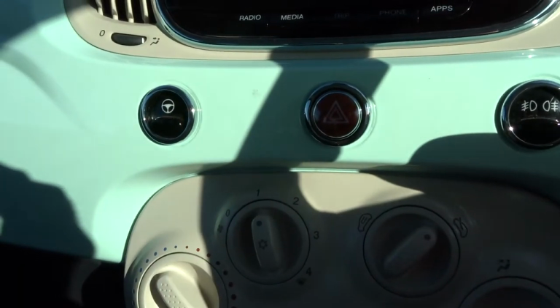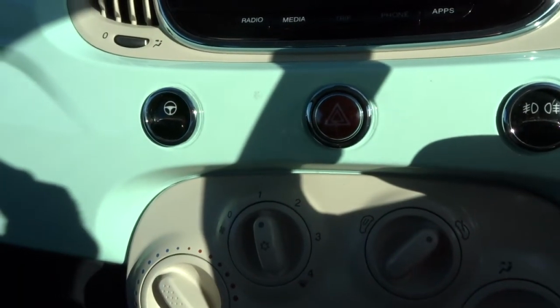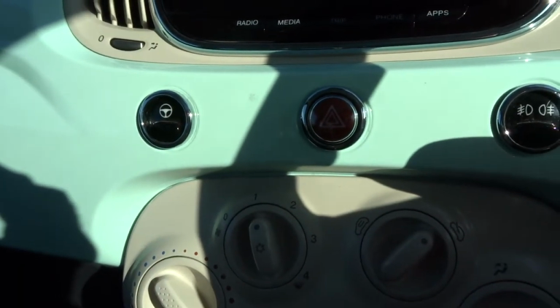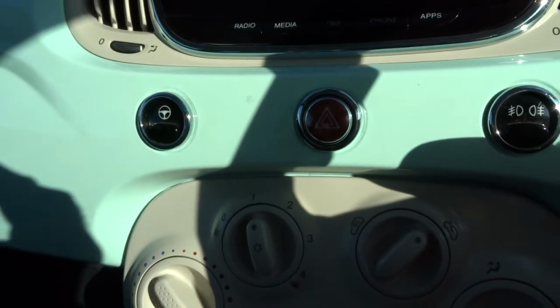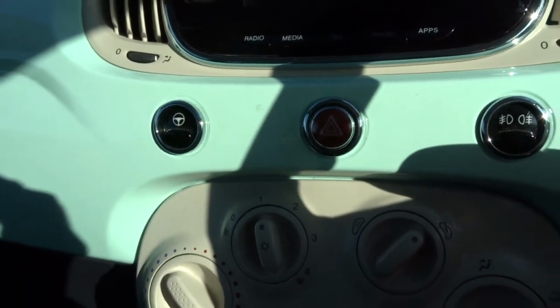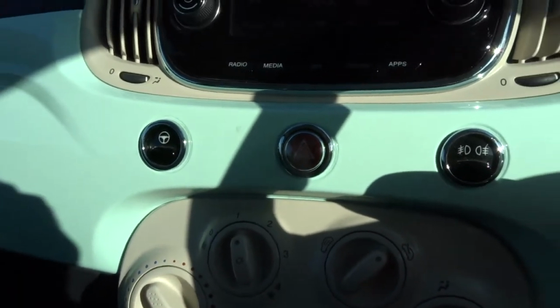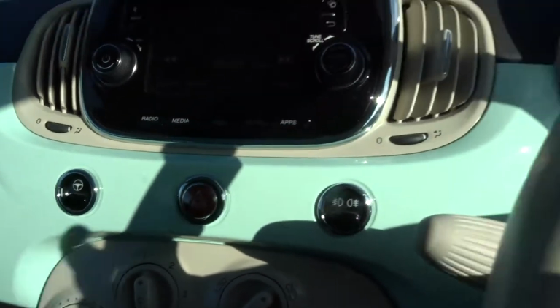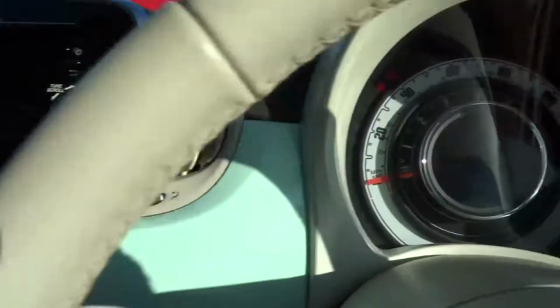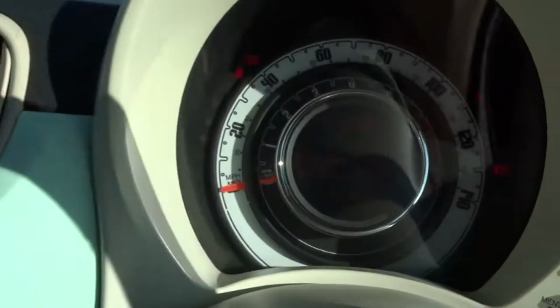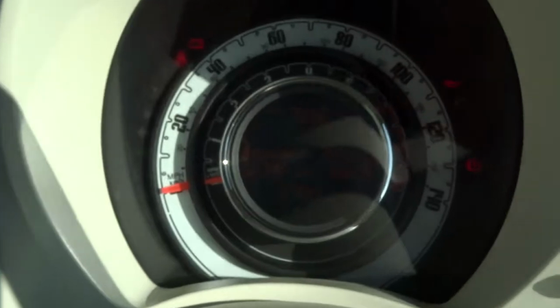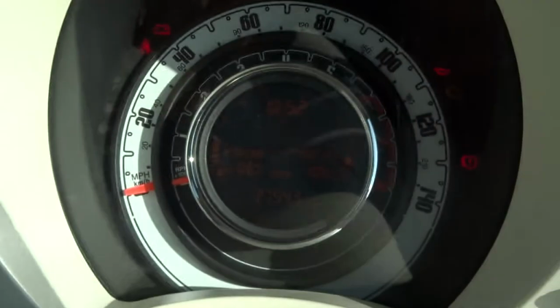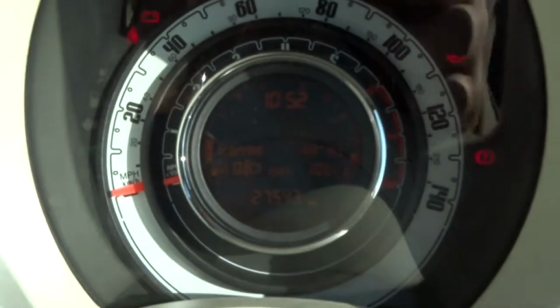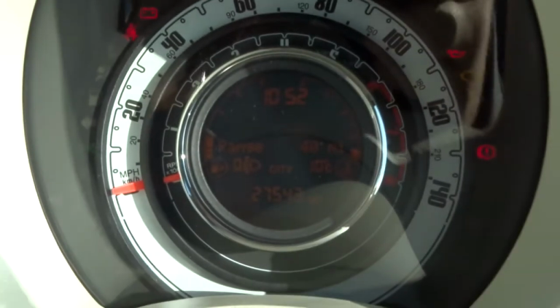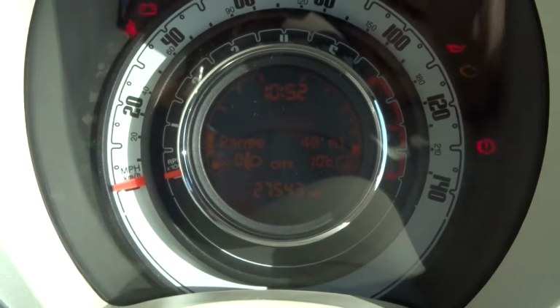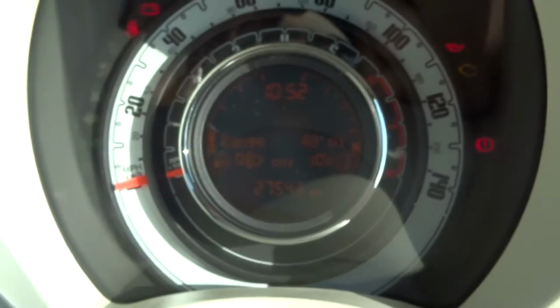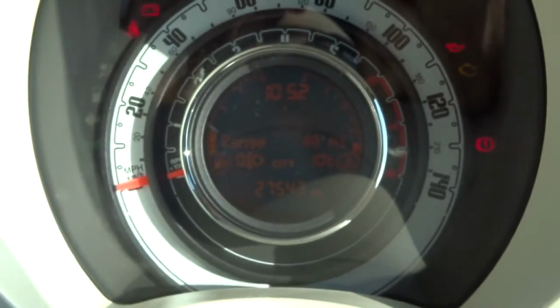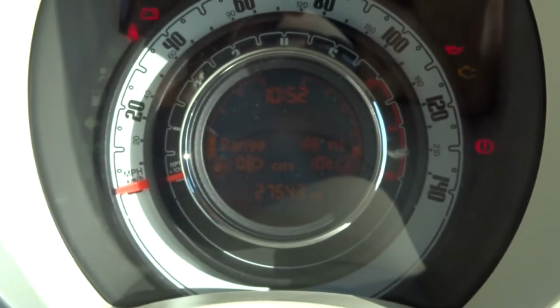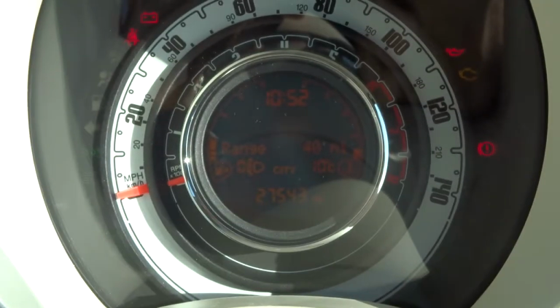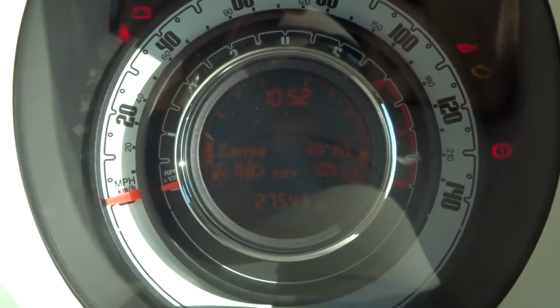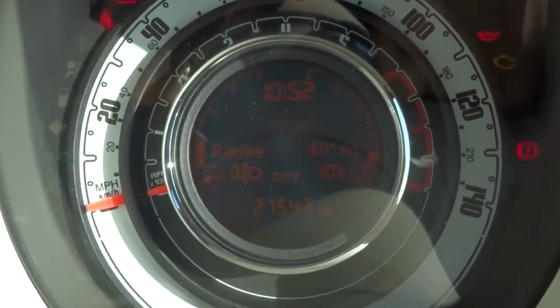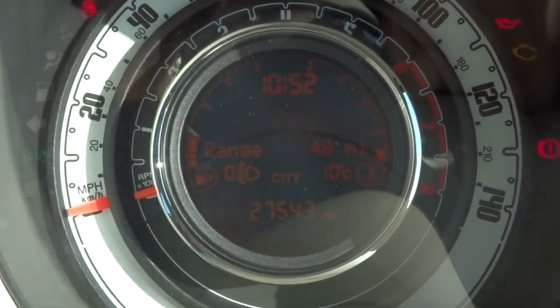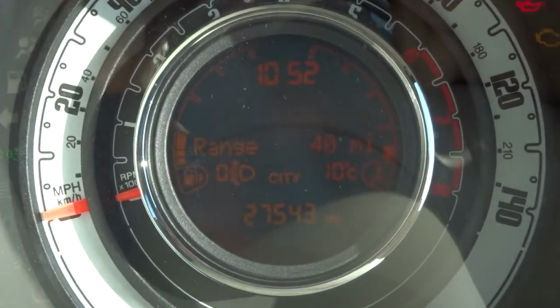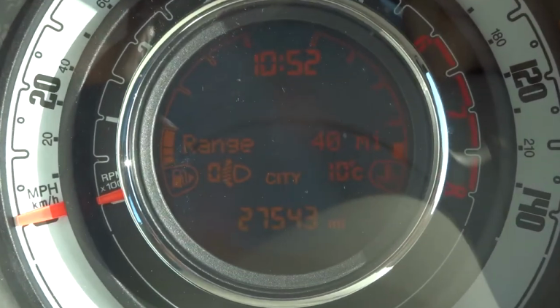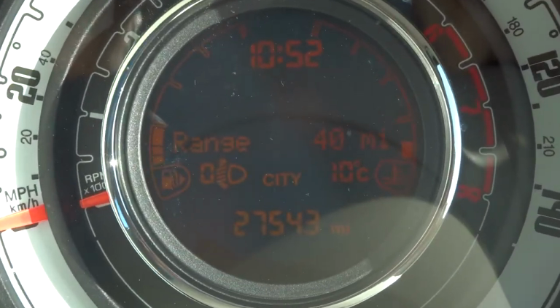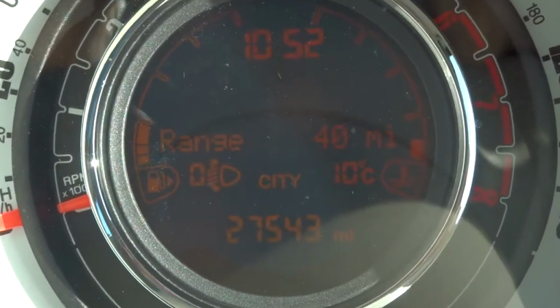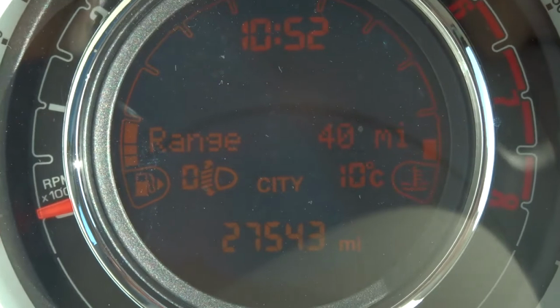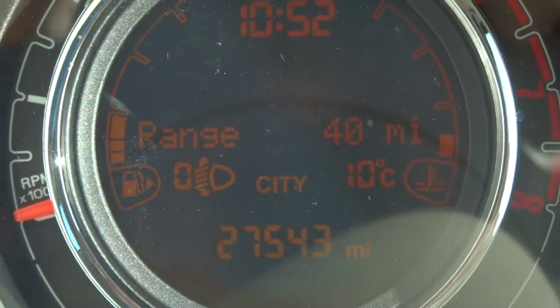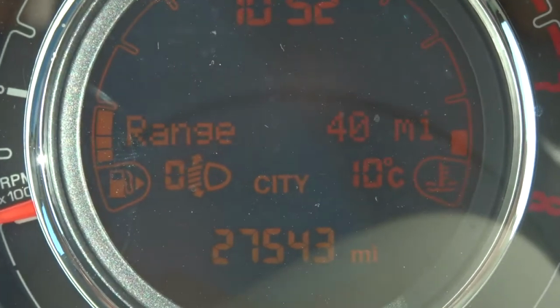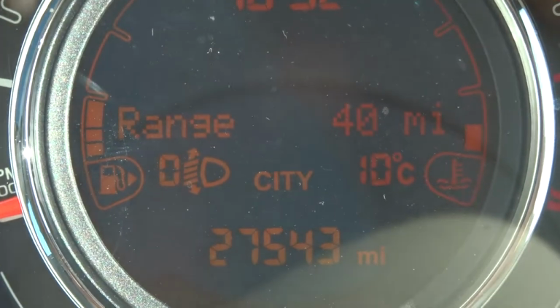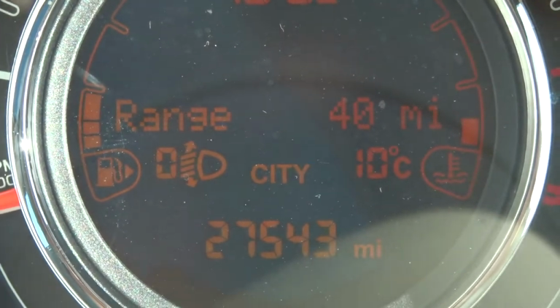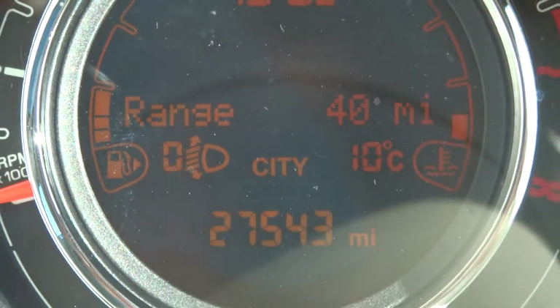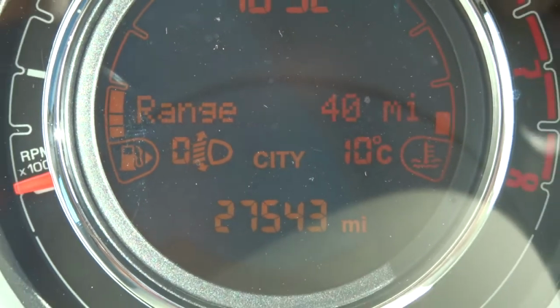City mode — that means that the steering goes very light, making it really easy for you to drive around in small spaces.